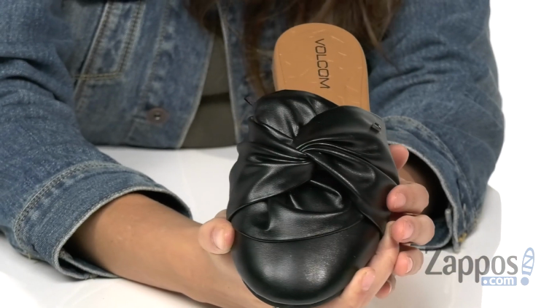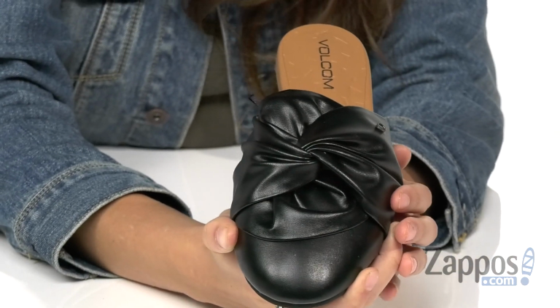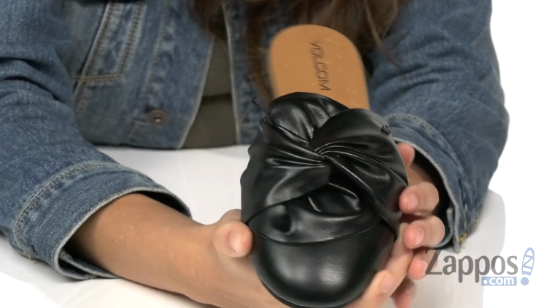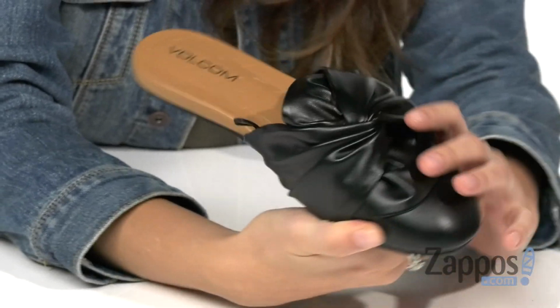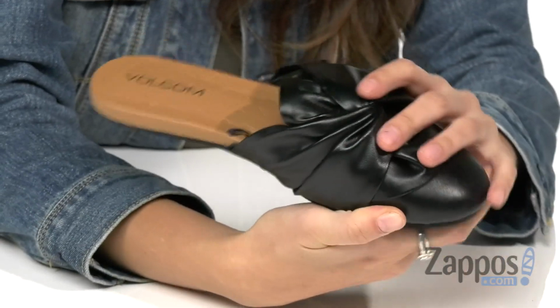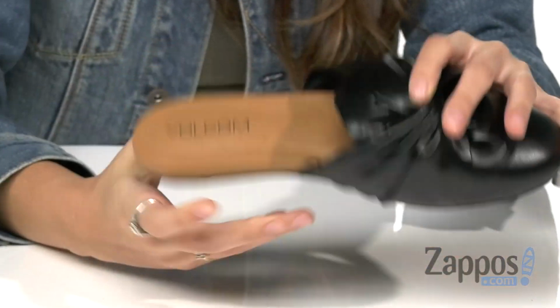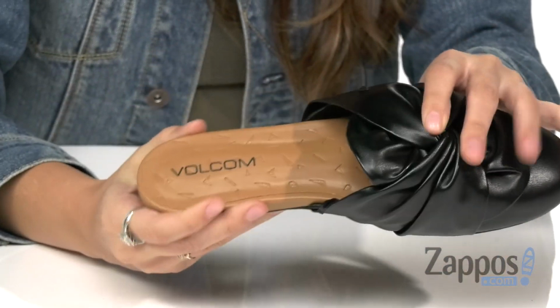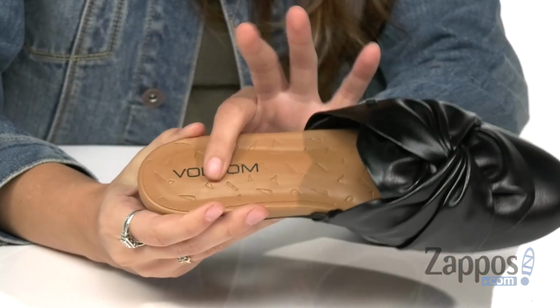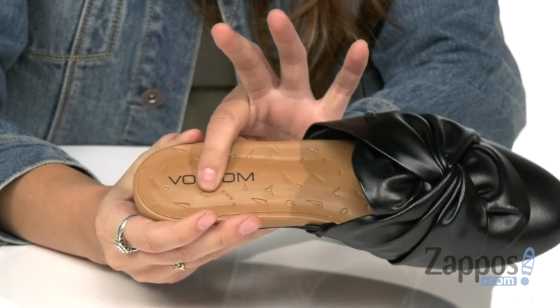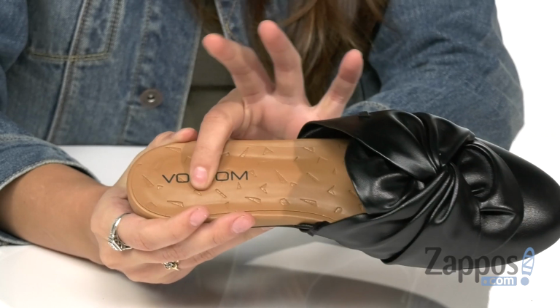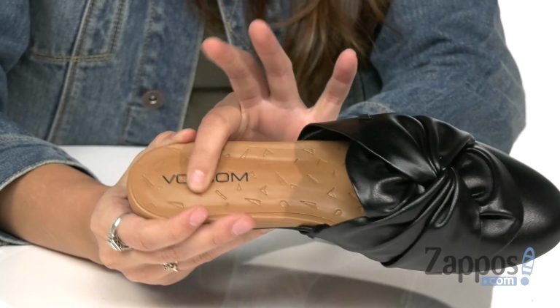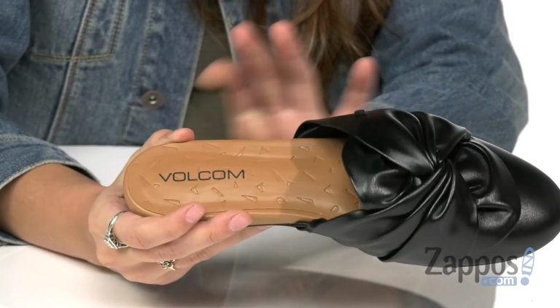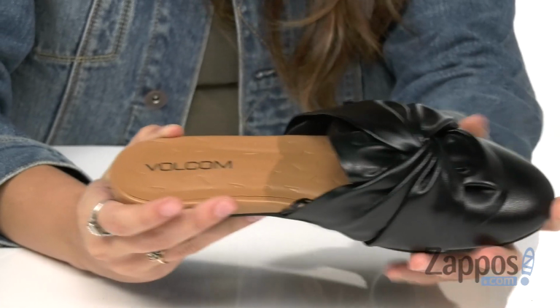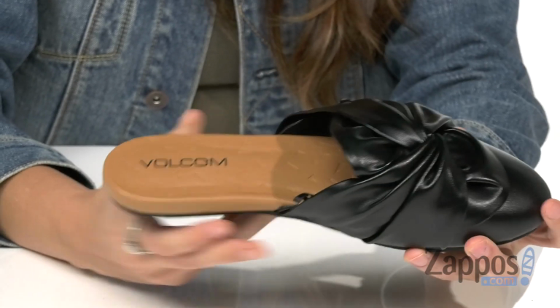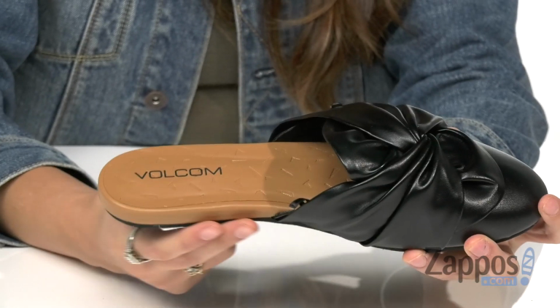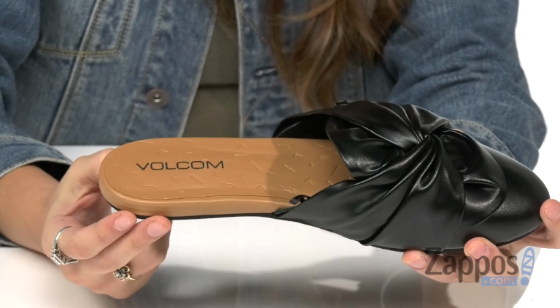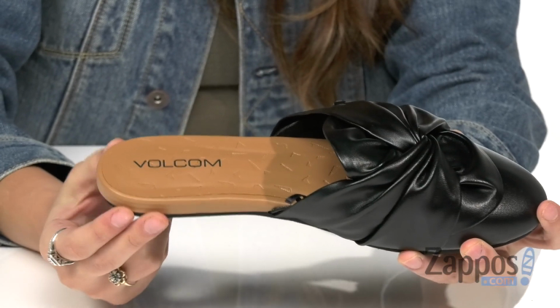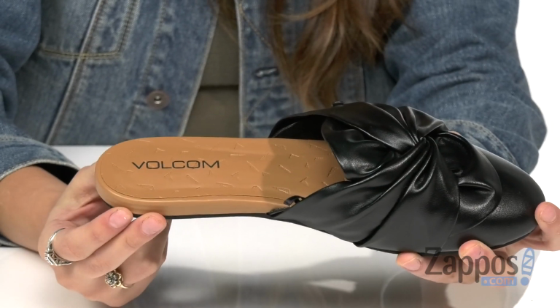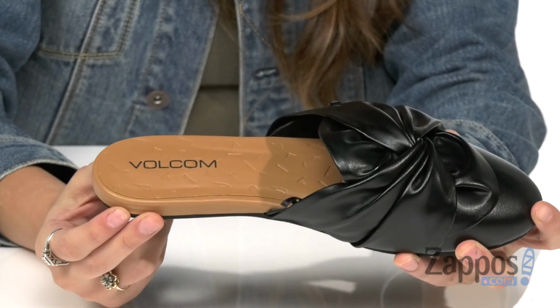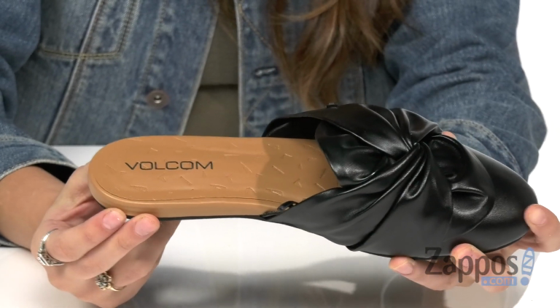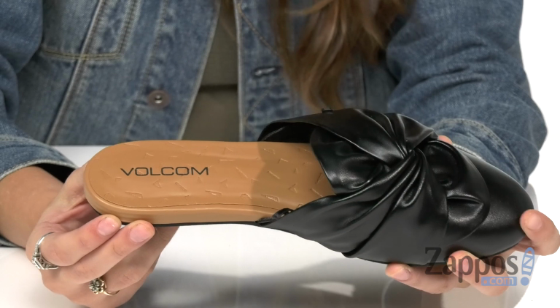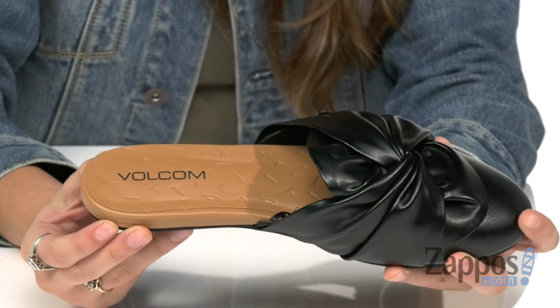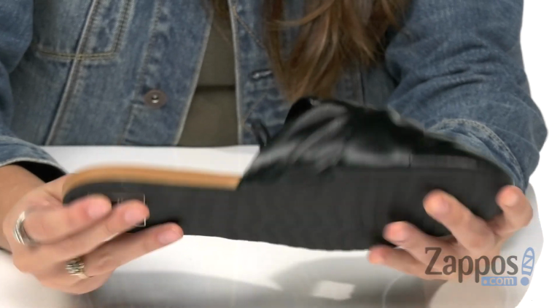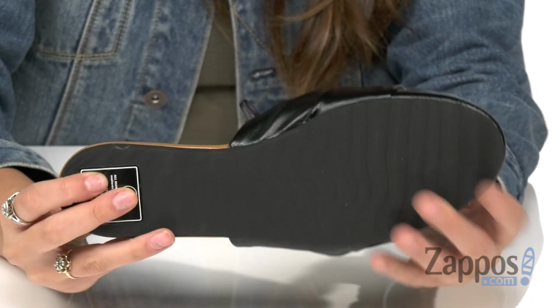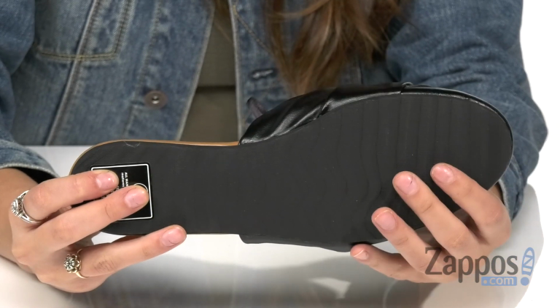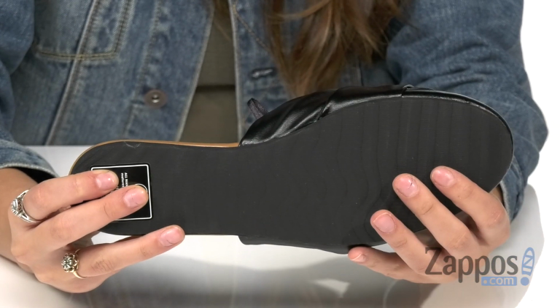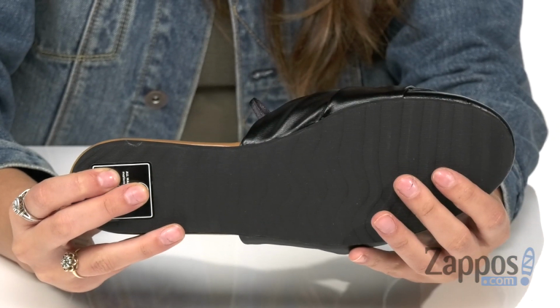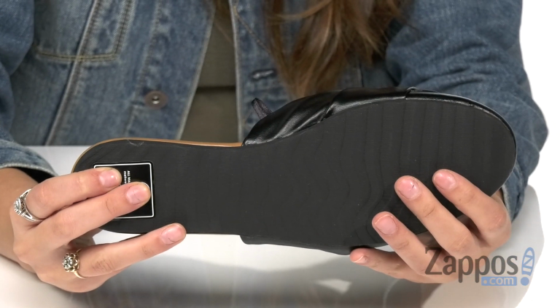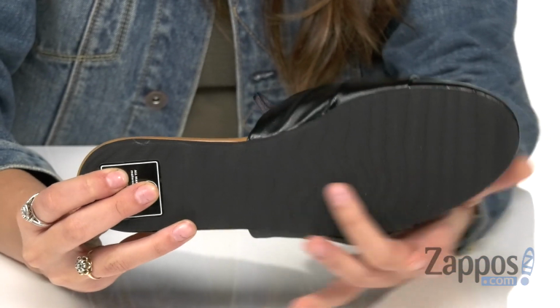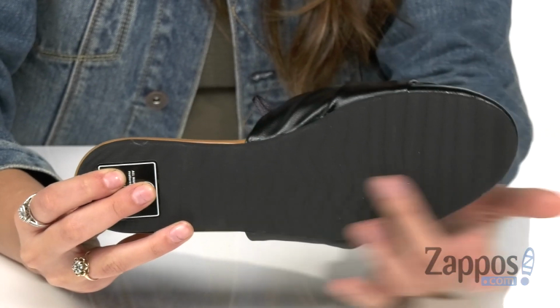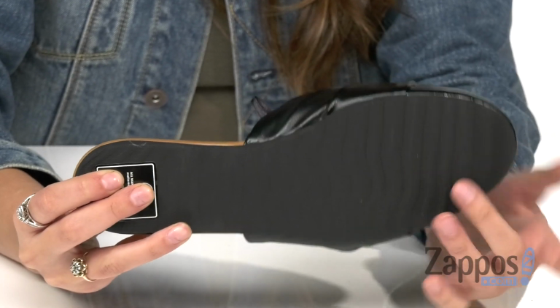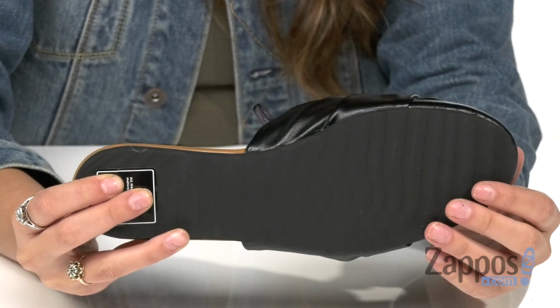There's a cushioned faux leather footbed that offers all-day comfort, and there's a subtle wedge heel for an added lift. This is all on top of a rubber sponge outsole that provides a perfect no-slip traction.